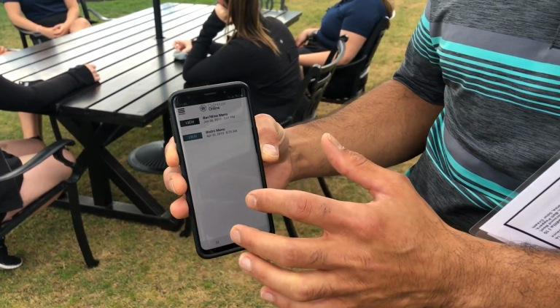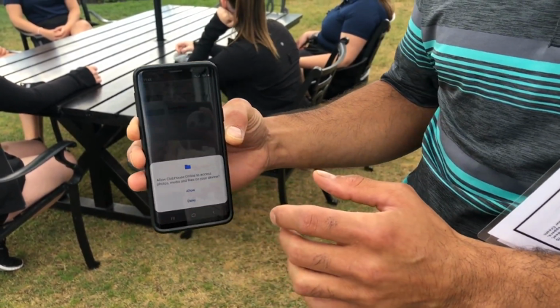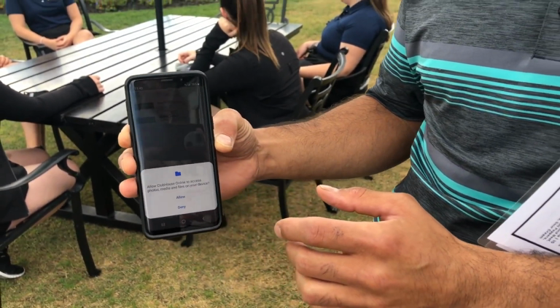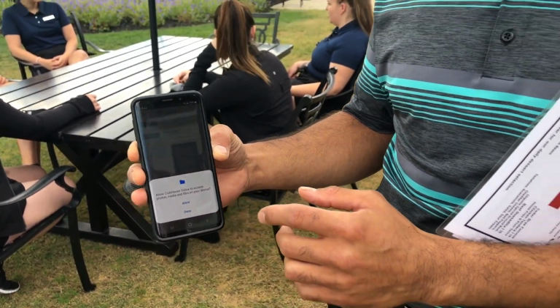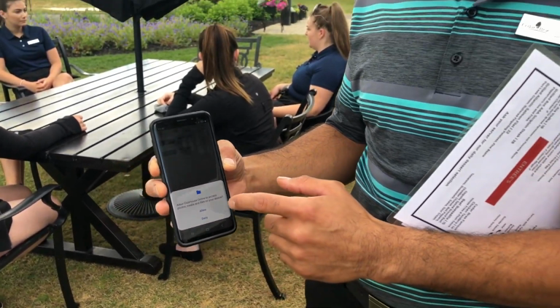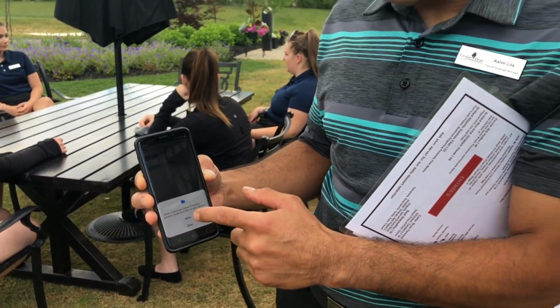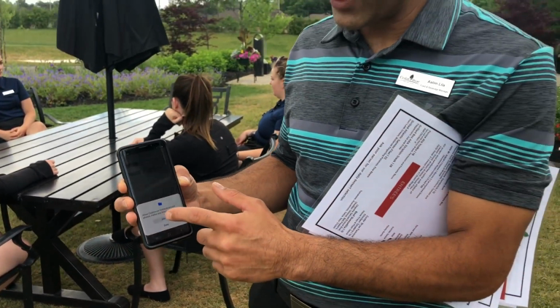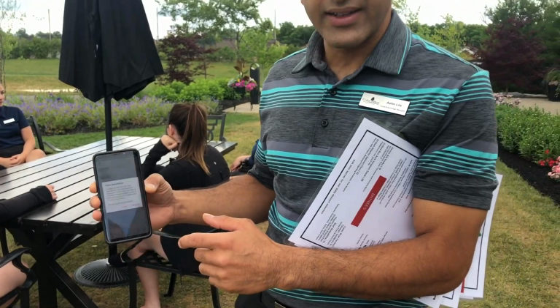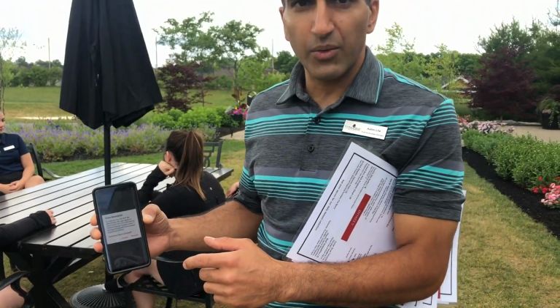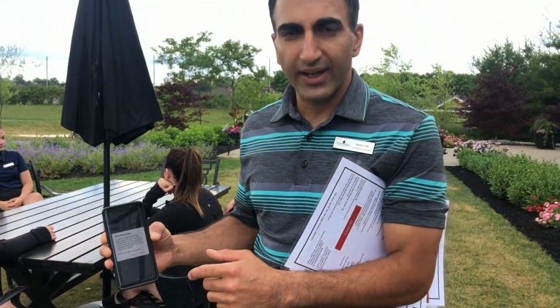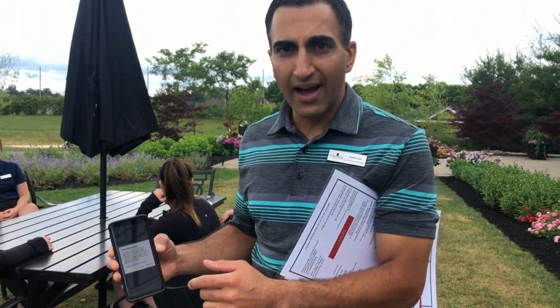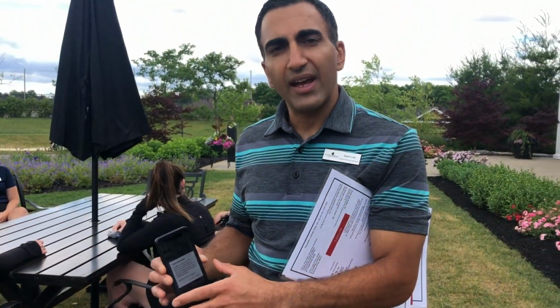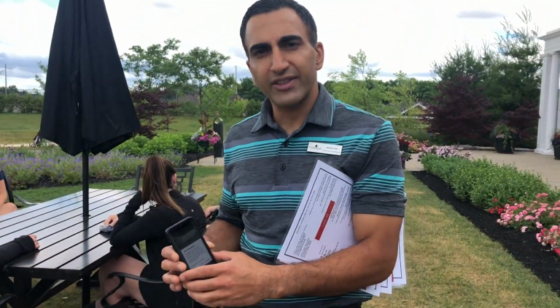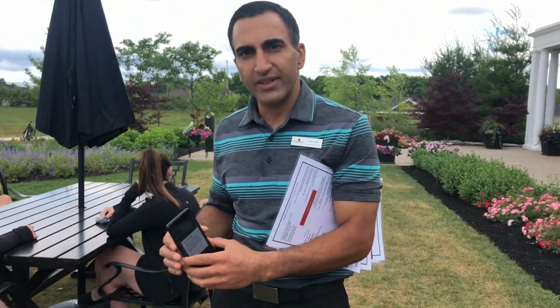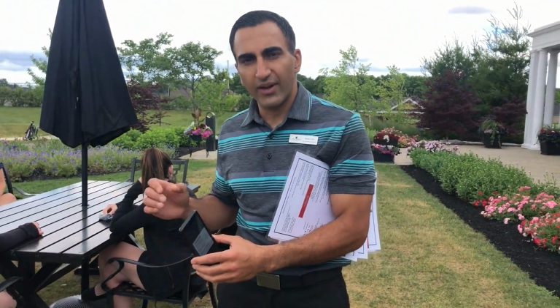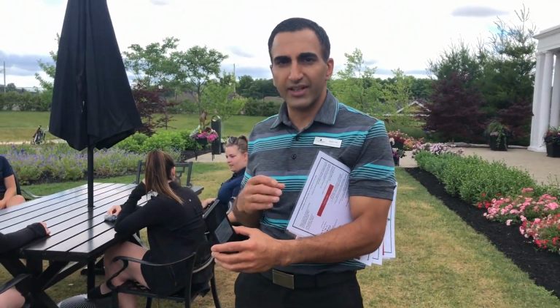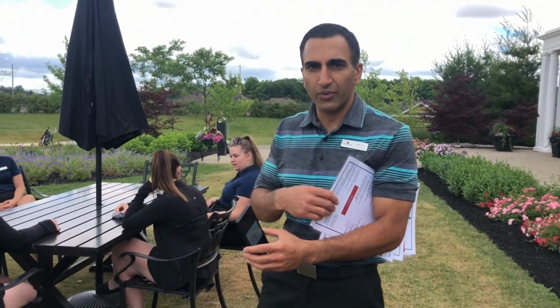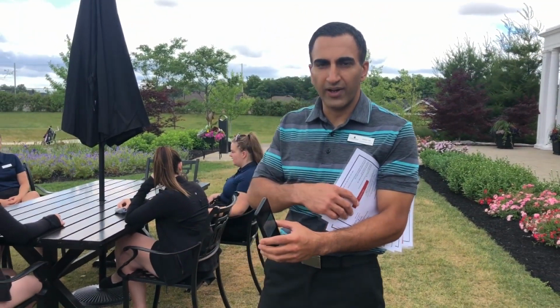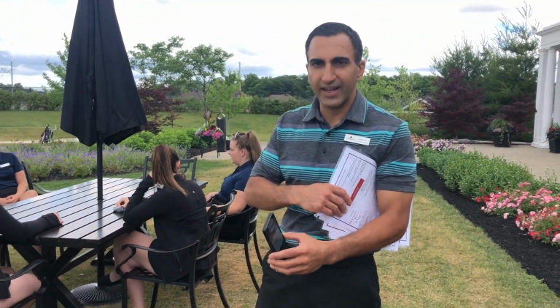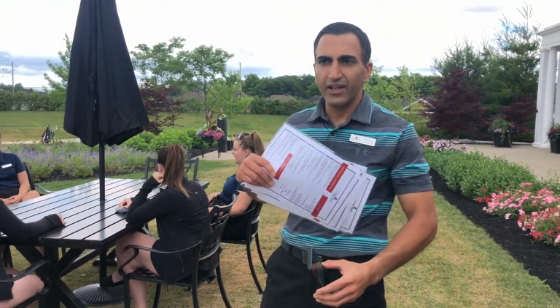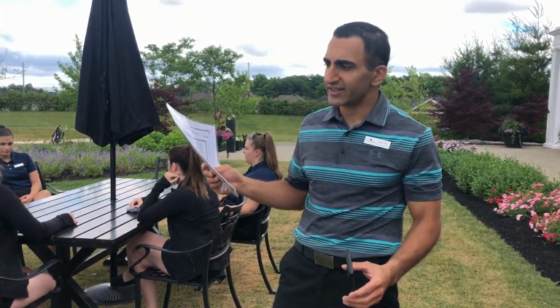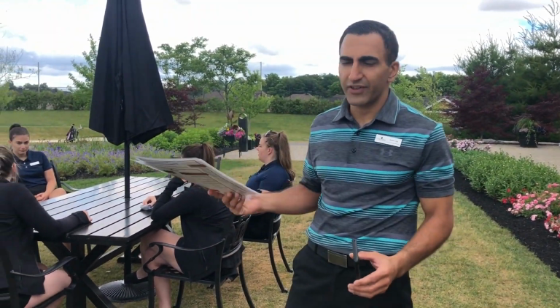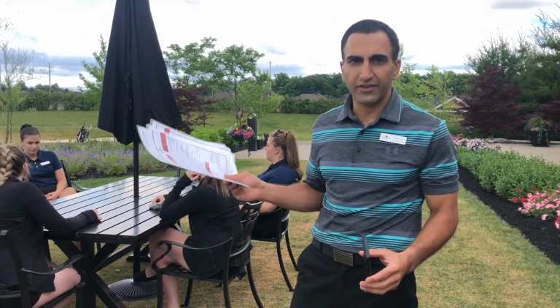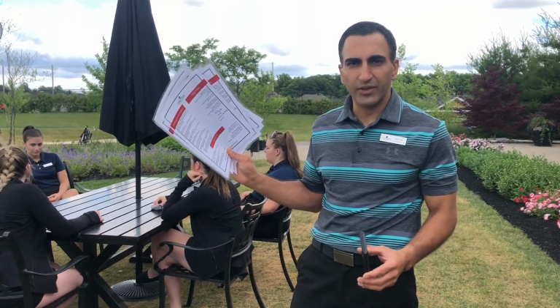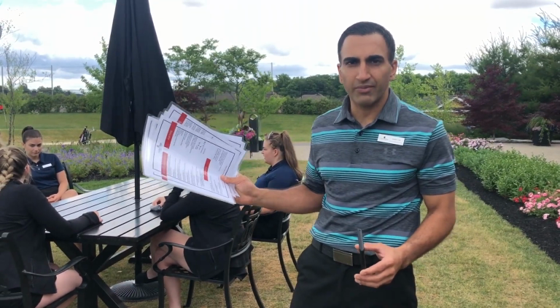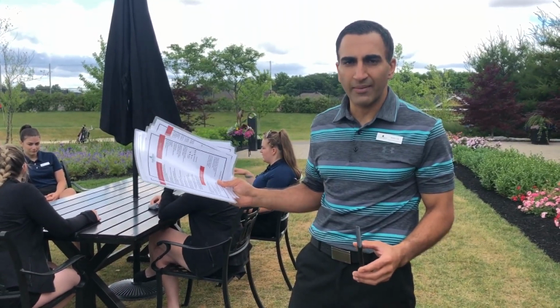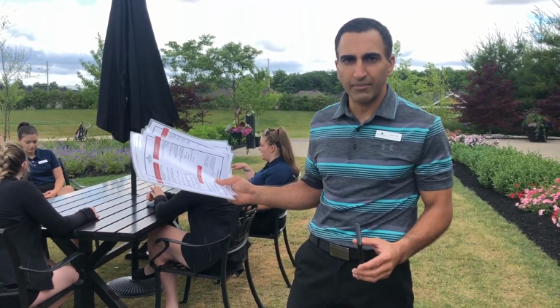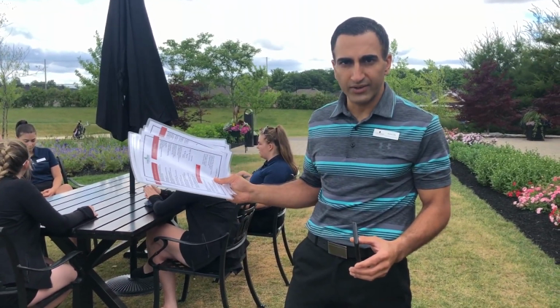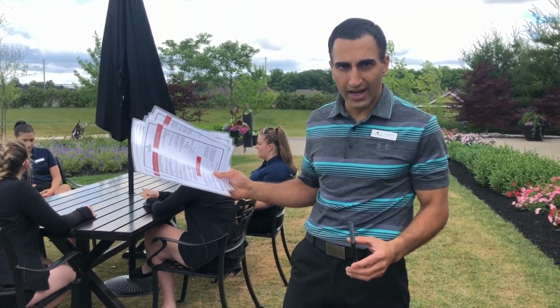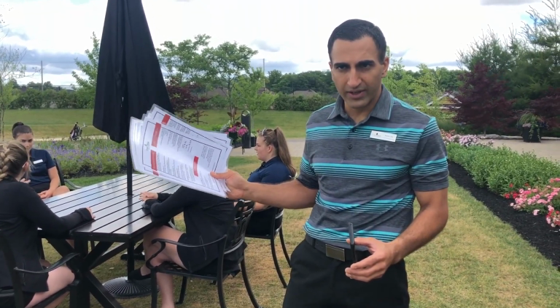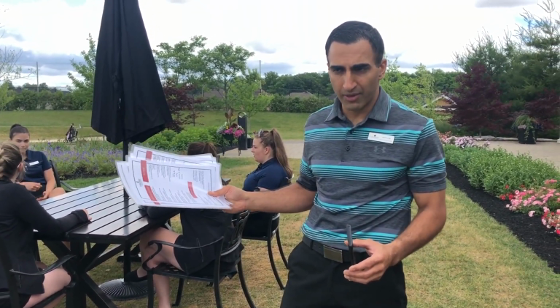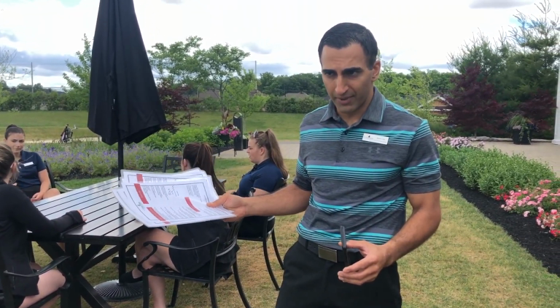So you can, before you arrive, come in and look to see what you'd like to have. If for some reason you don't have a cell phone with you on that day, you can just ask for your server. We do have laminated menus when you come on property.